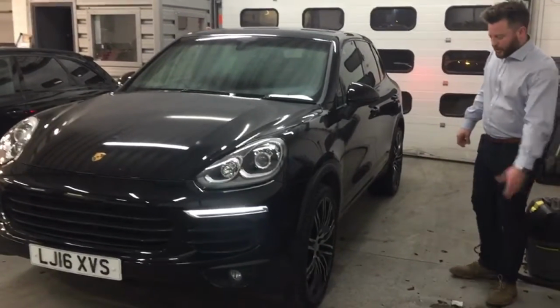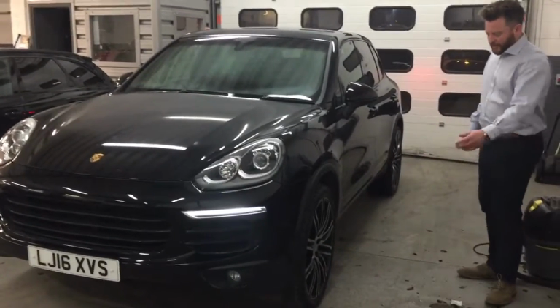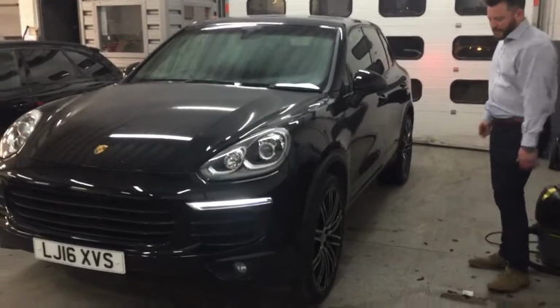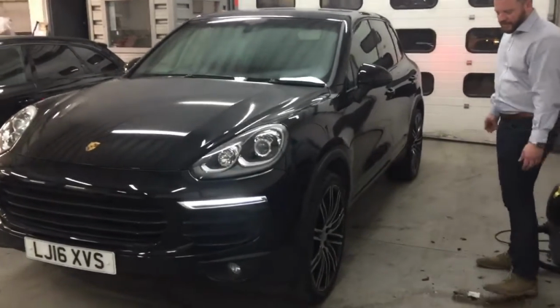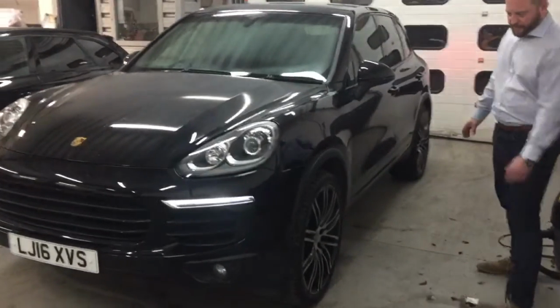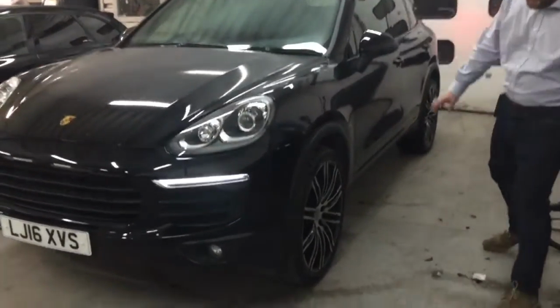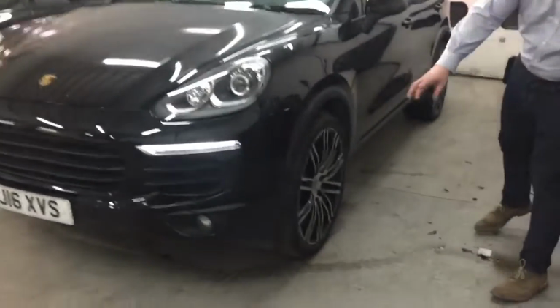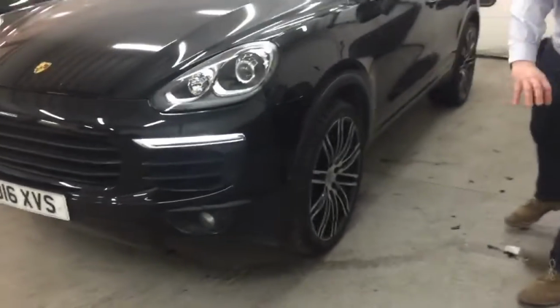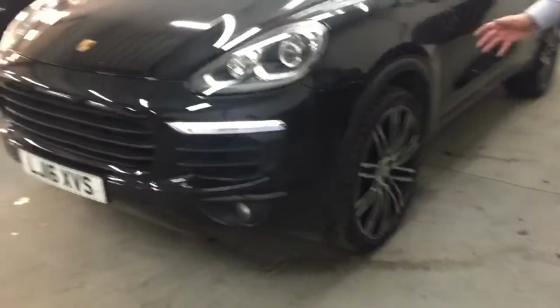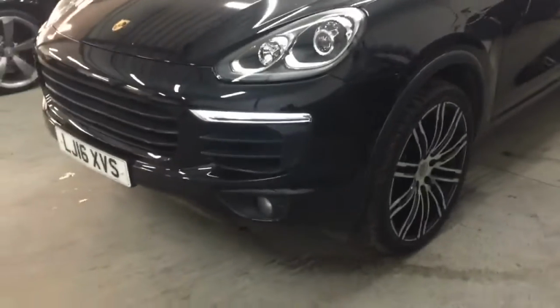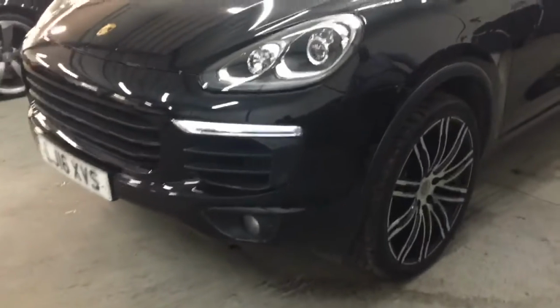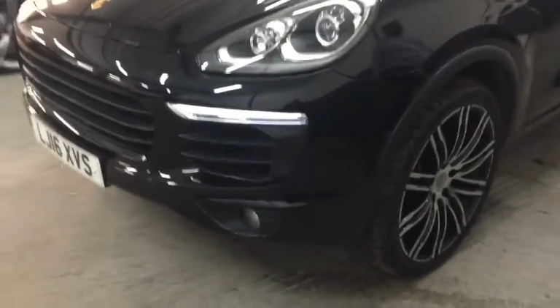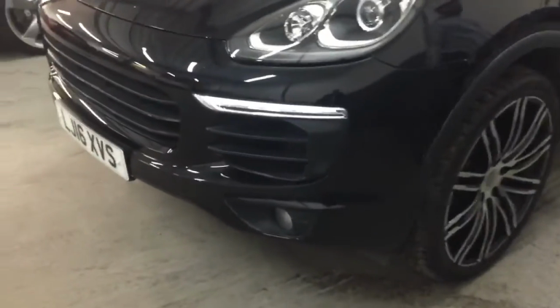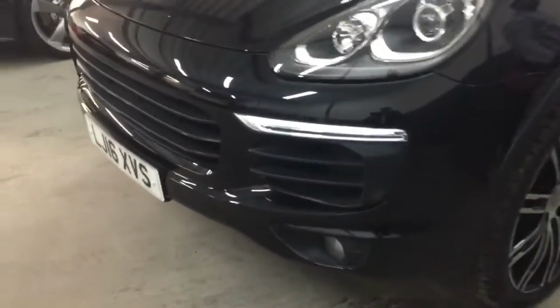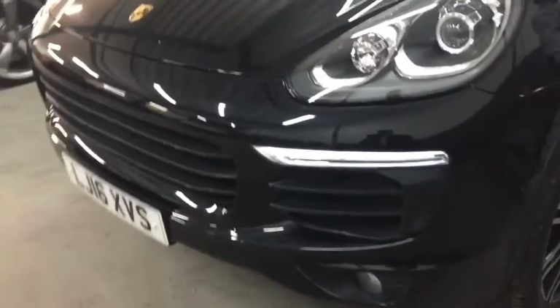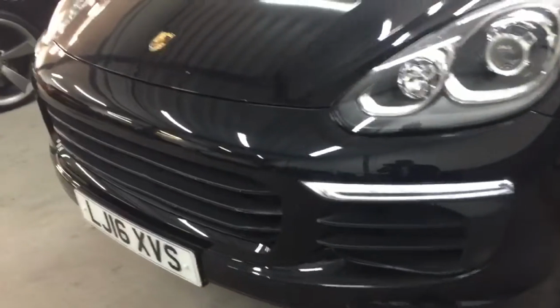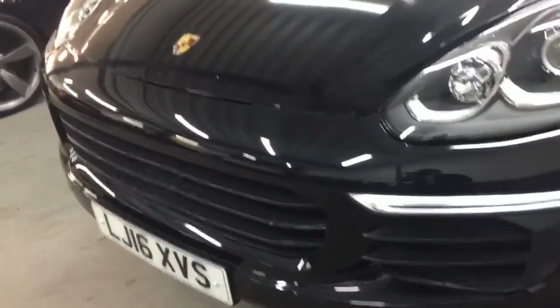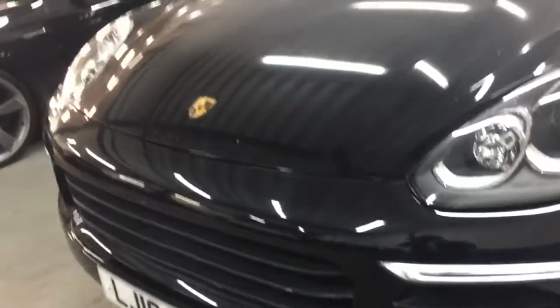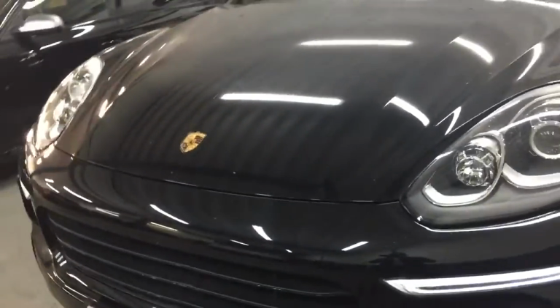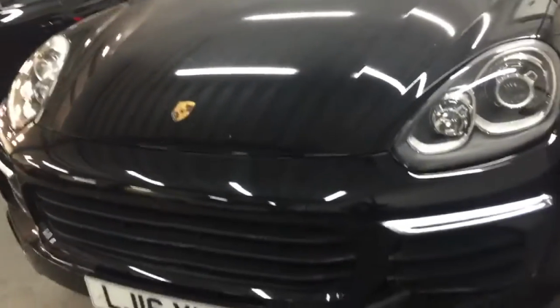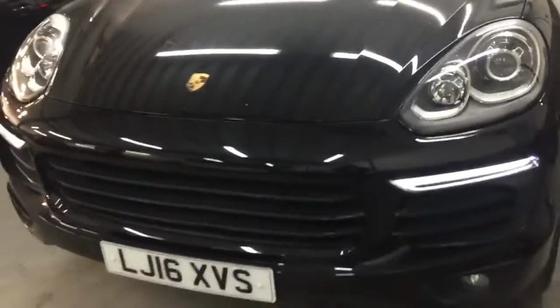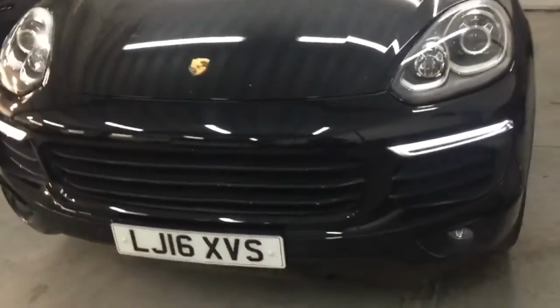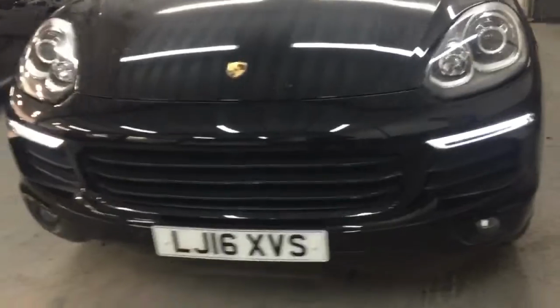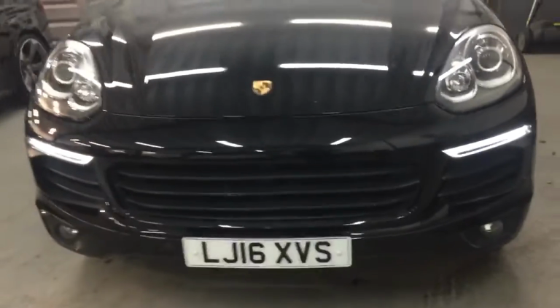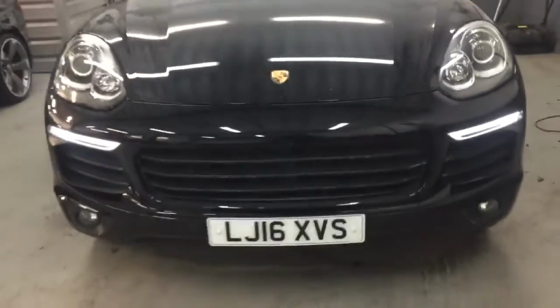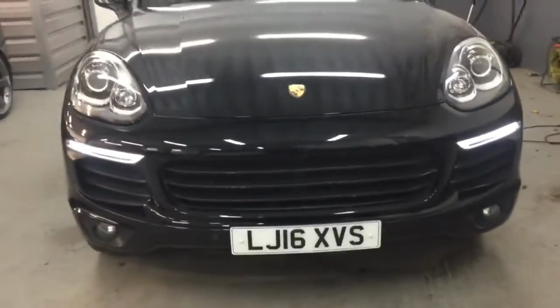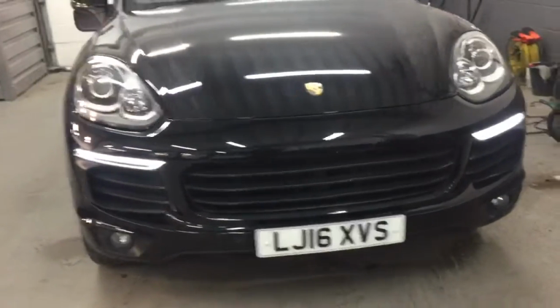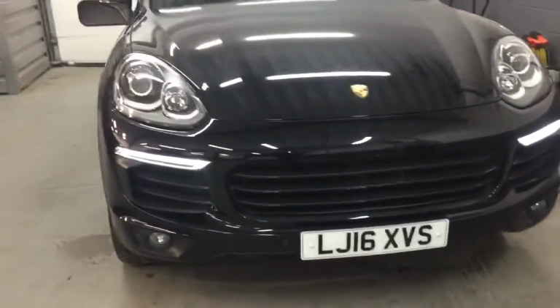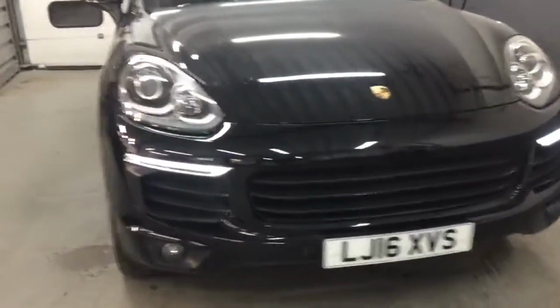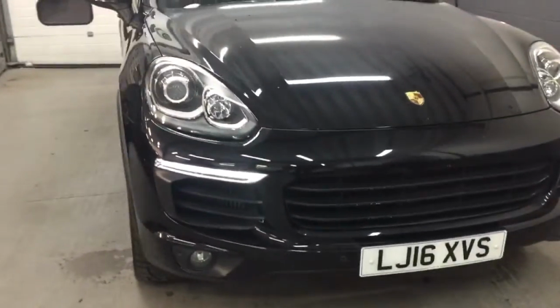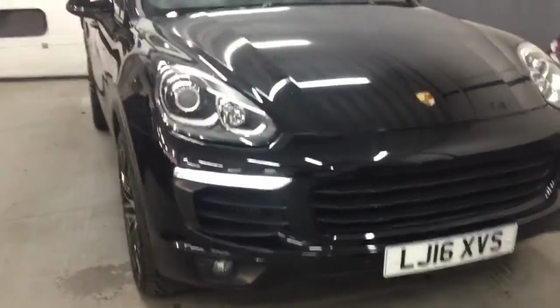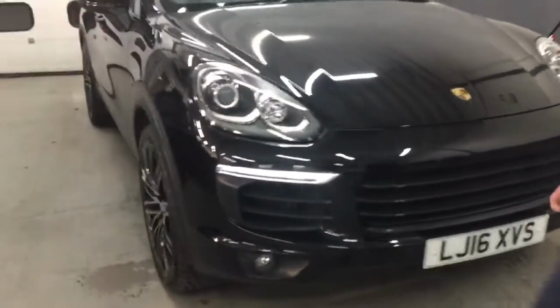Just going around the car, as you can see from the front bumper, there's no major scratches, dents, or any big chips out of the vehicle itself. It looks very clean for the age of the car.